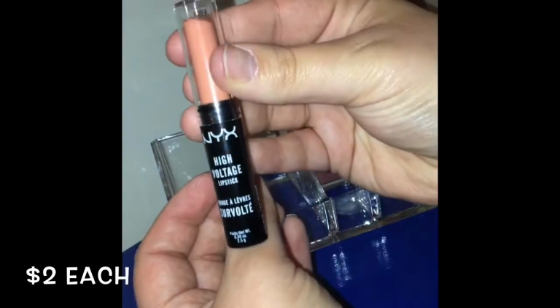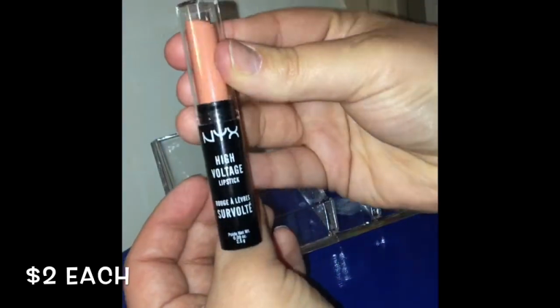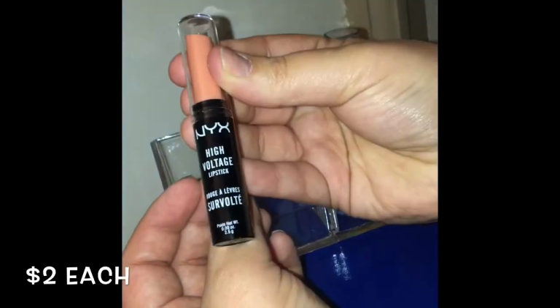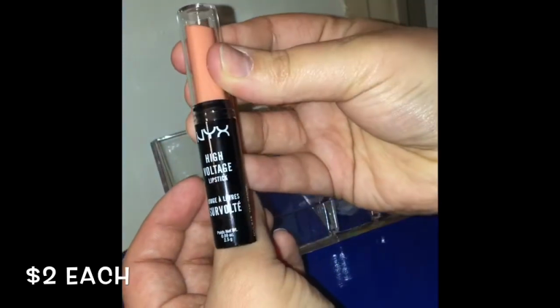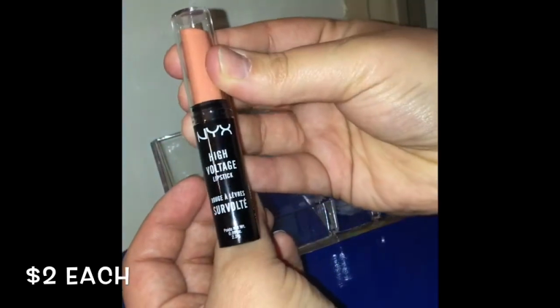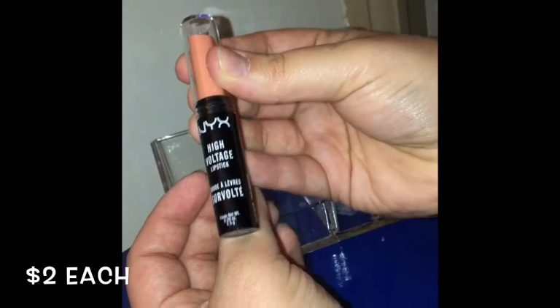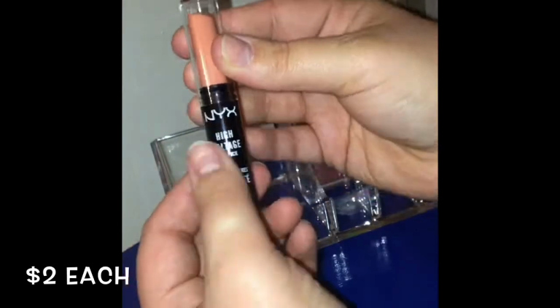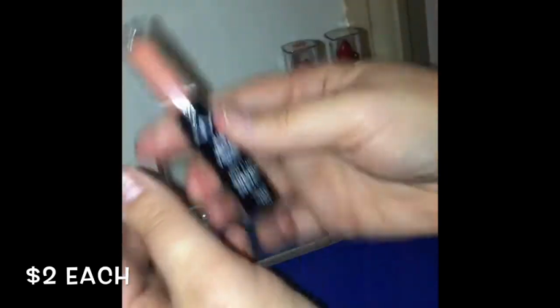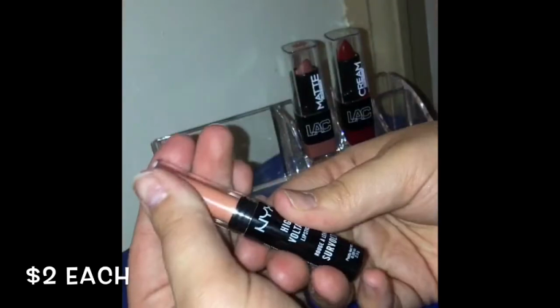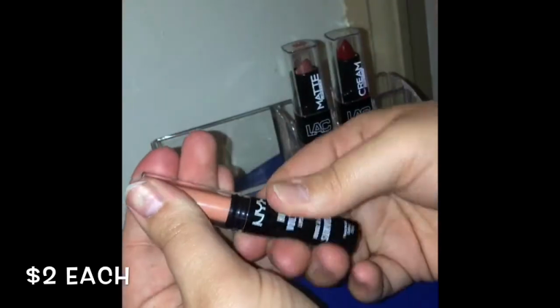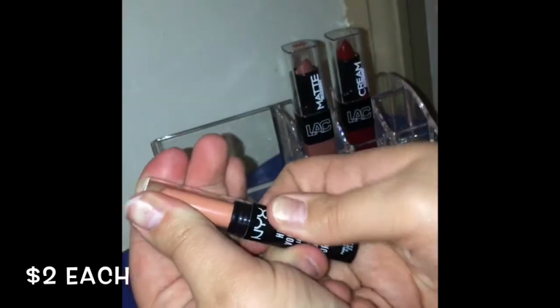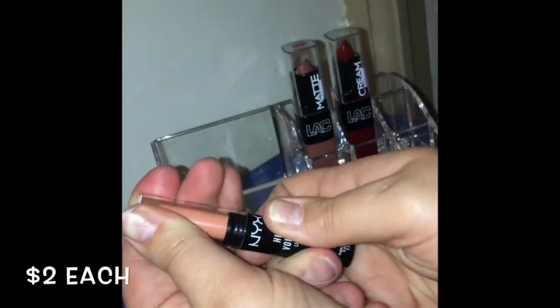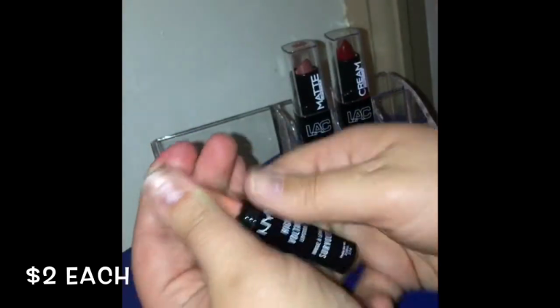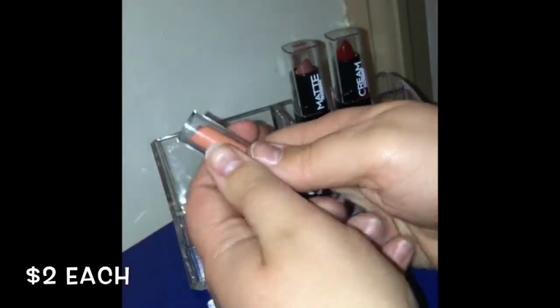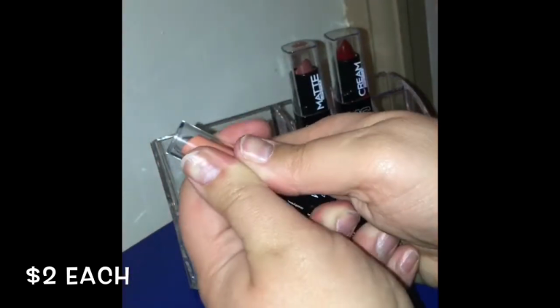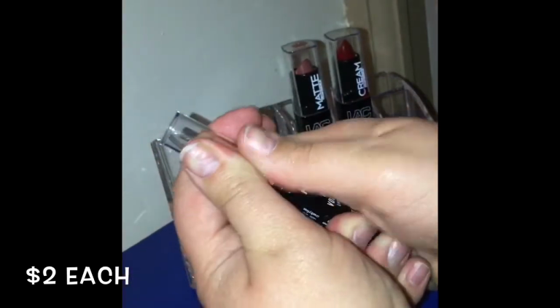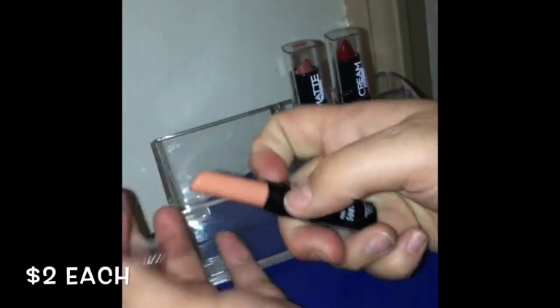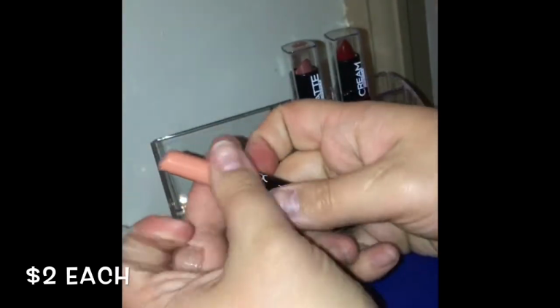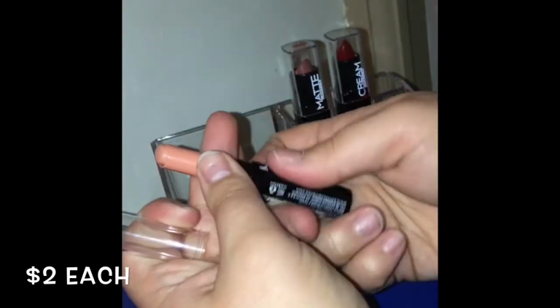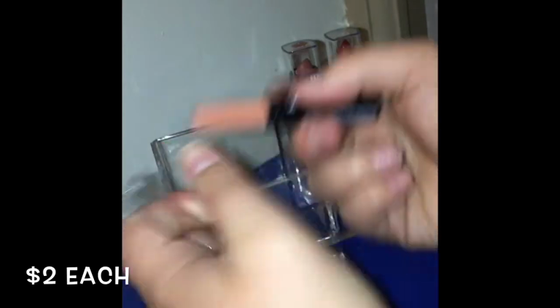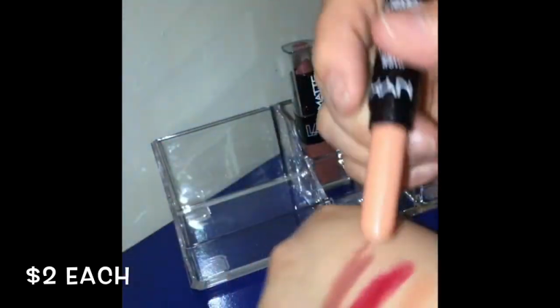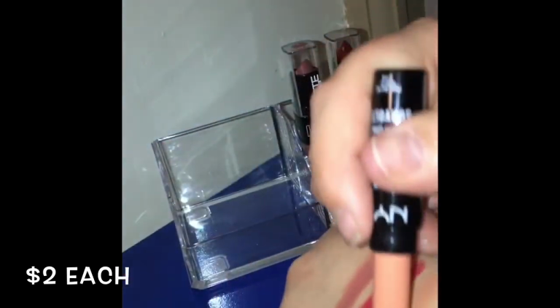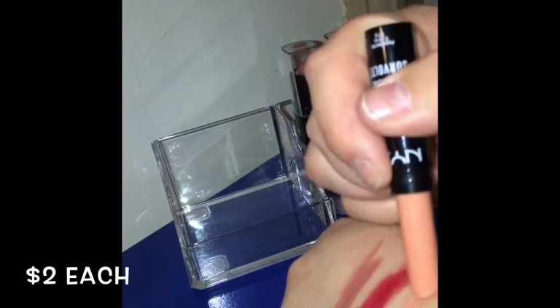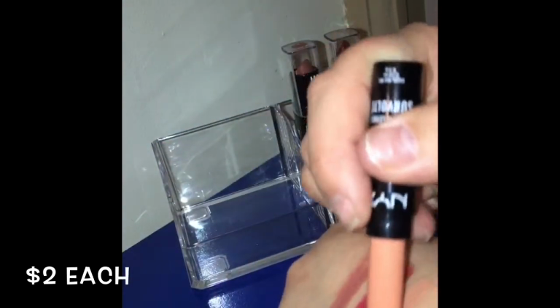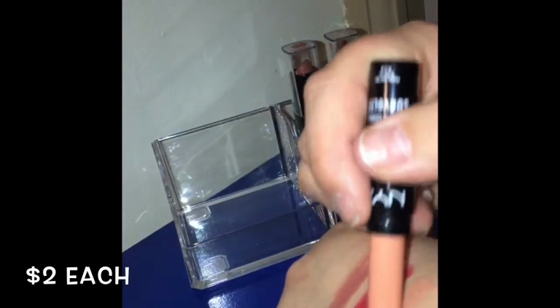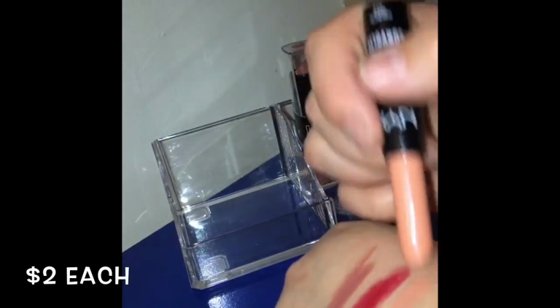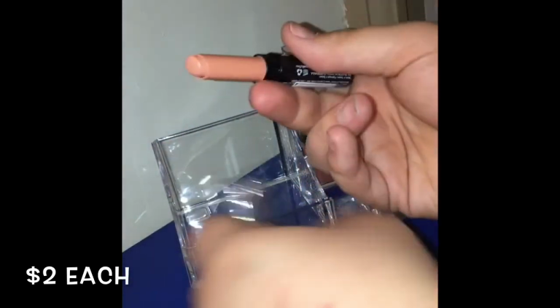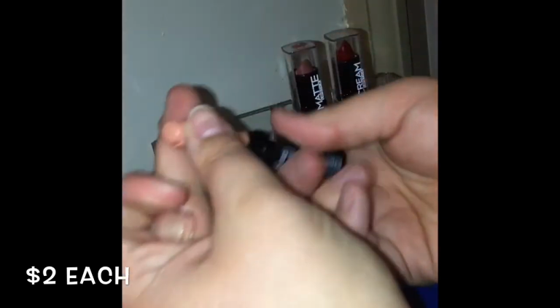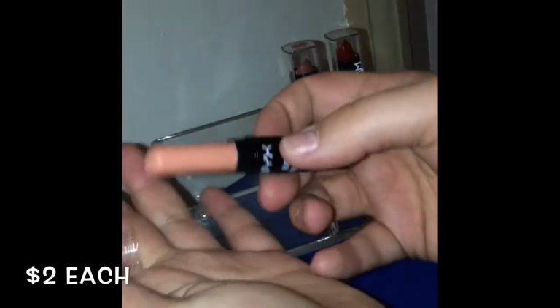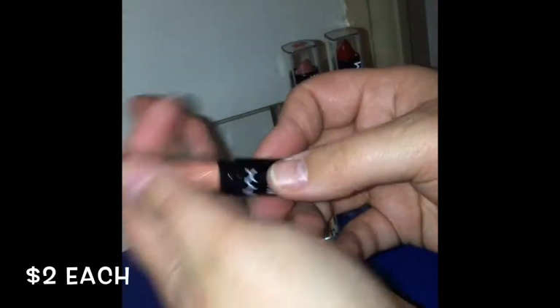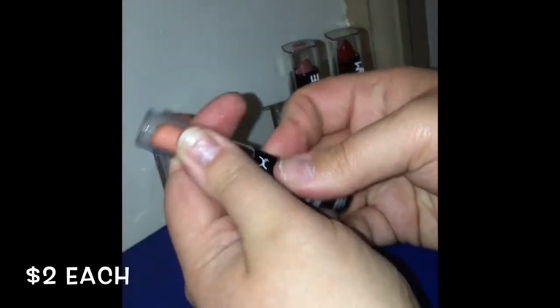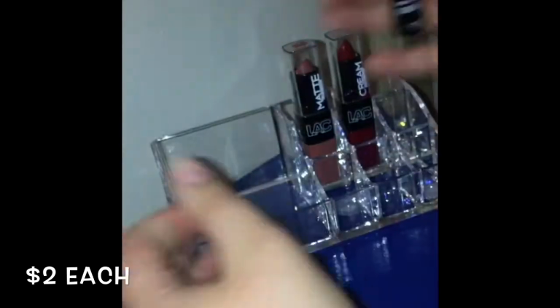Next I found a NYX High Voltage lipstick. I got it in the shade Tangerine — I think I paid two dollars for it. It's very beautiful; it's just not my type of color I would wear normally.